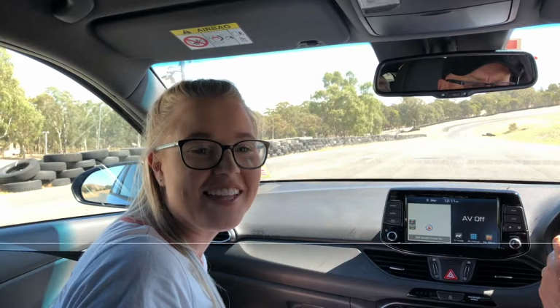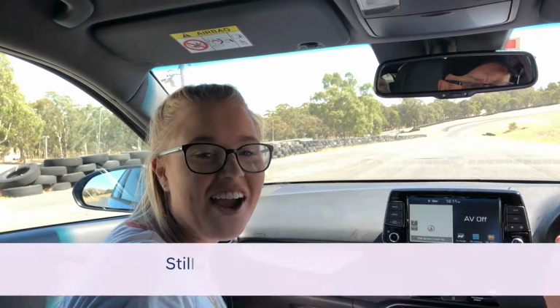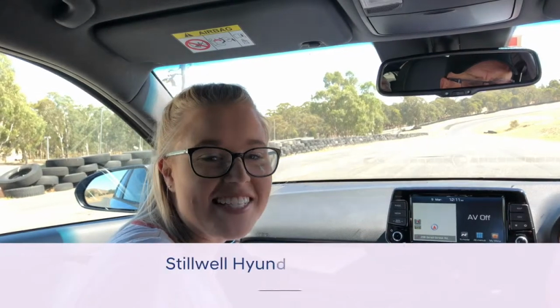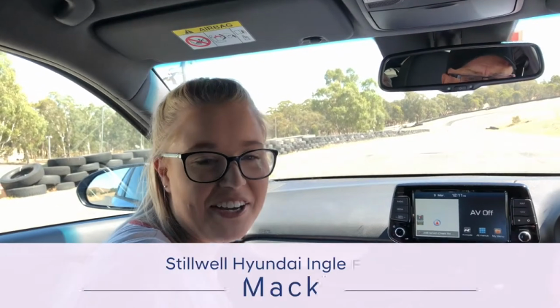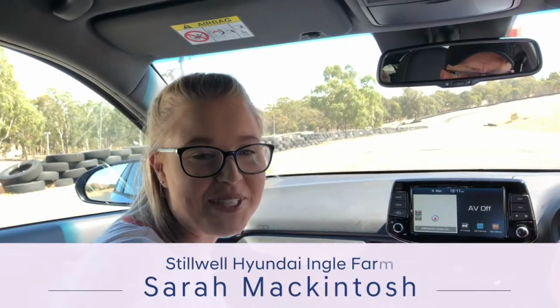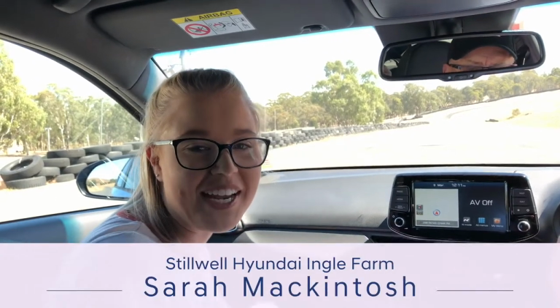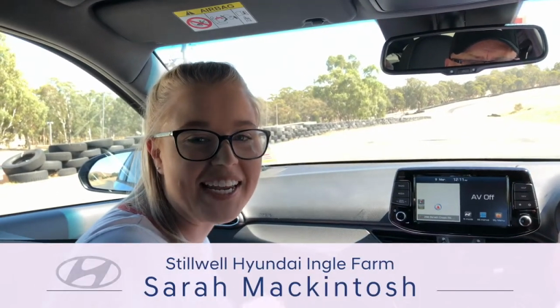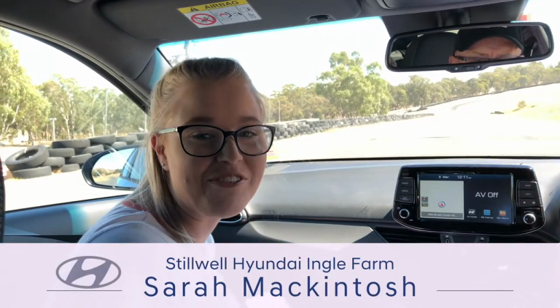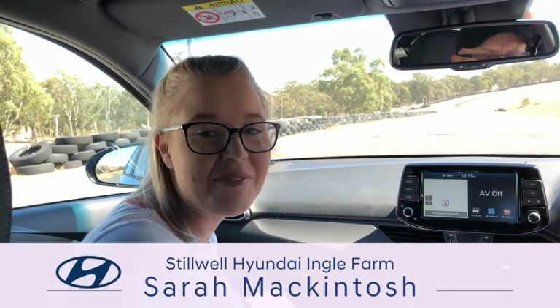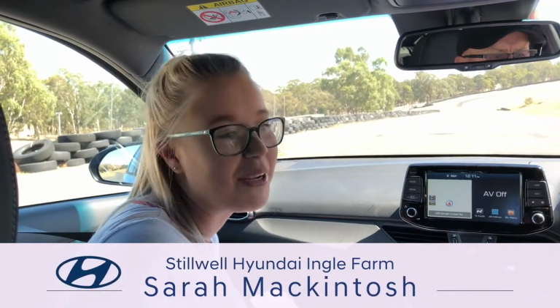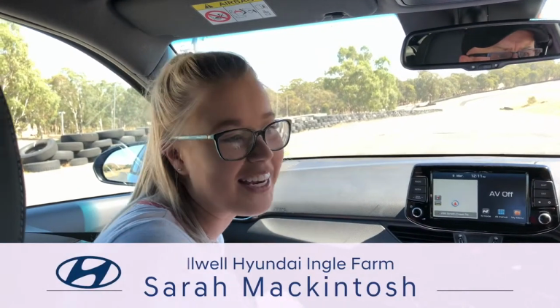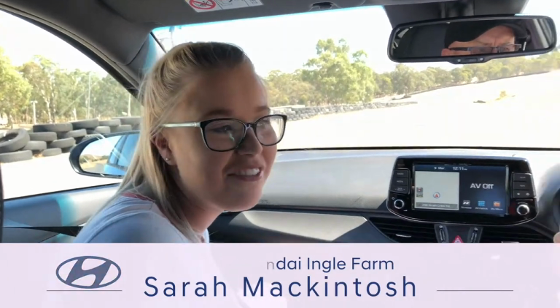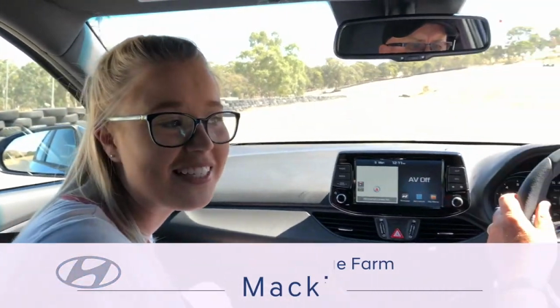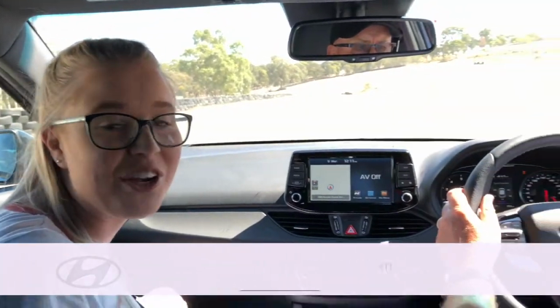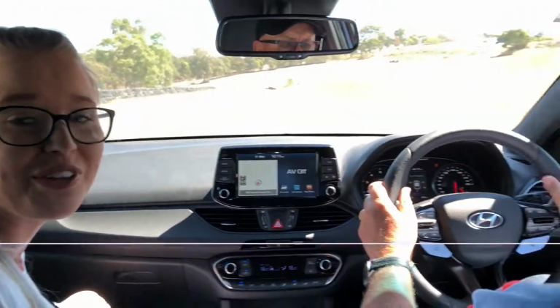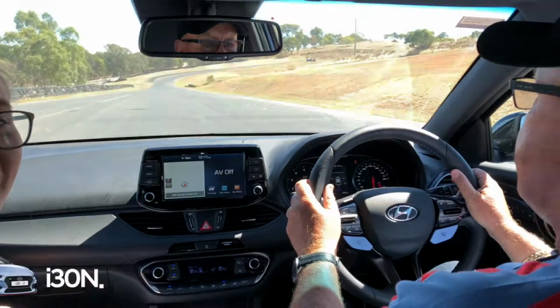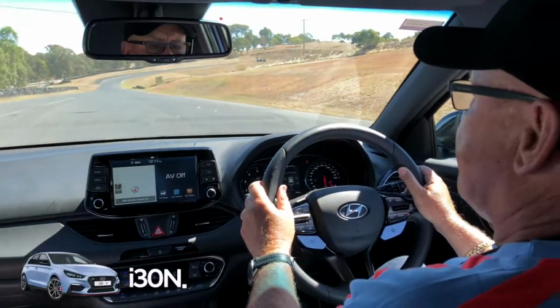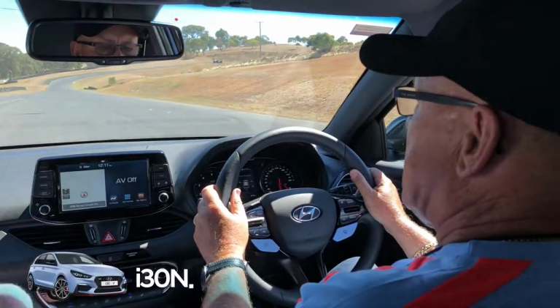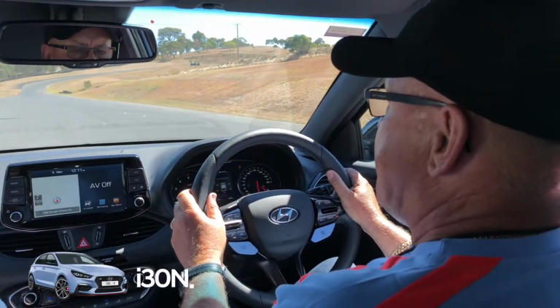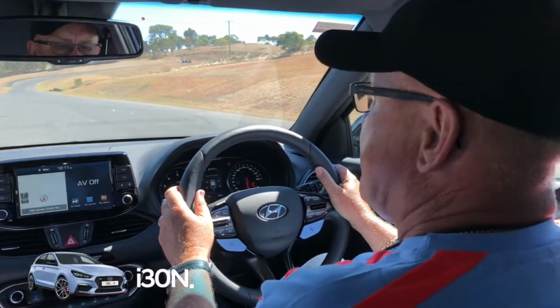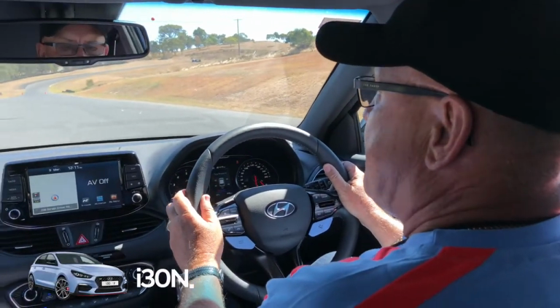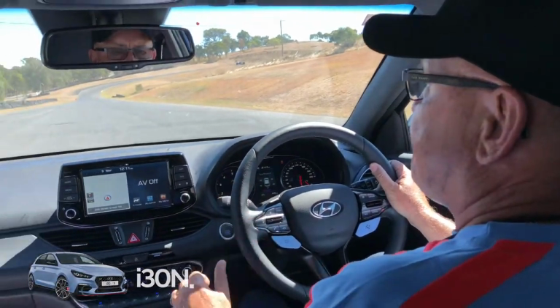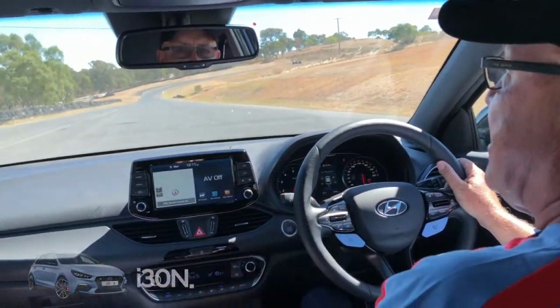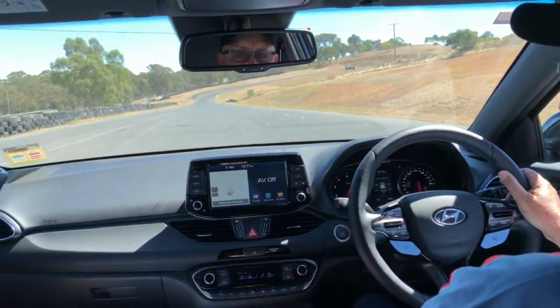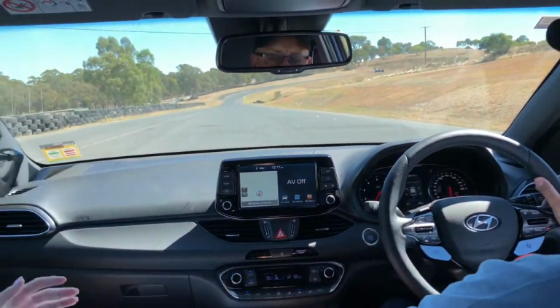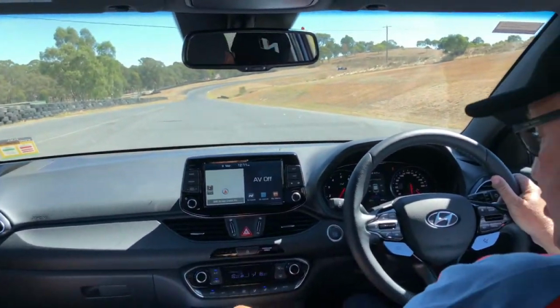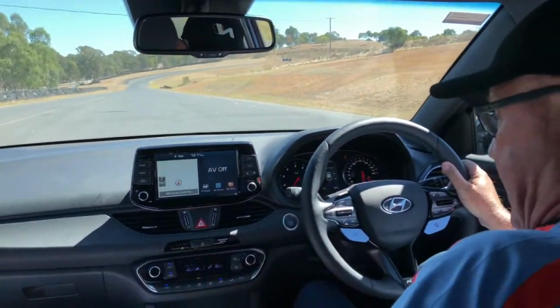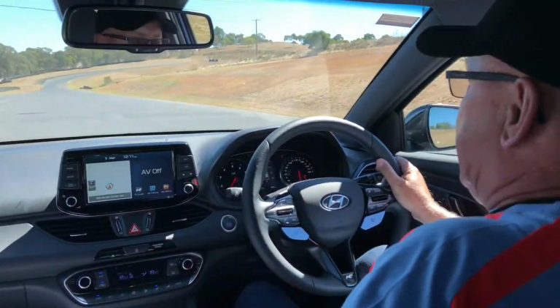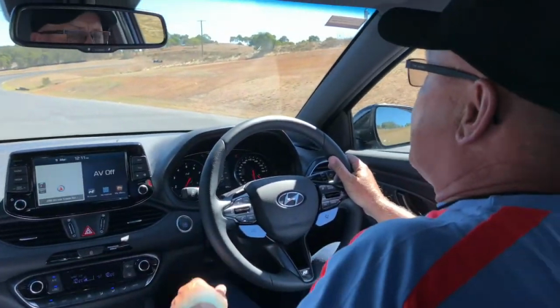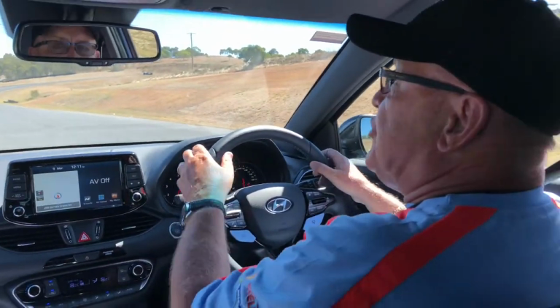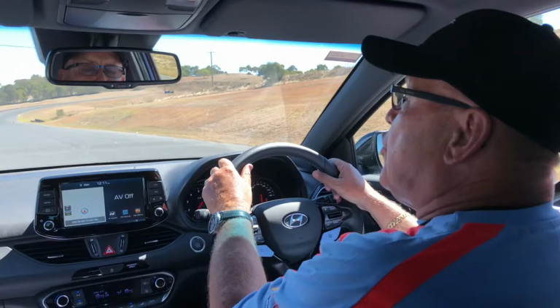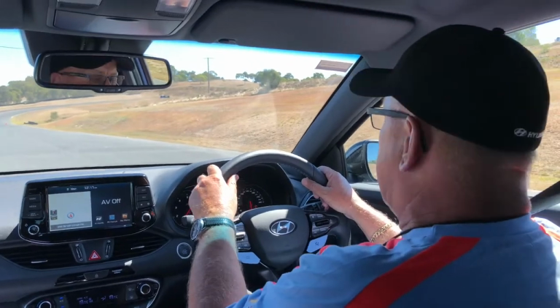Hey guys, it's Sarah here from Stuart Hyundai Ingle Farm and I'm here with Ian Luff and he's going to show us all the exciting new features of the Hyundai i30 N. How about that? New N here at Broadford Raceway.